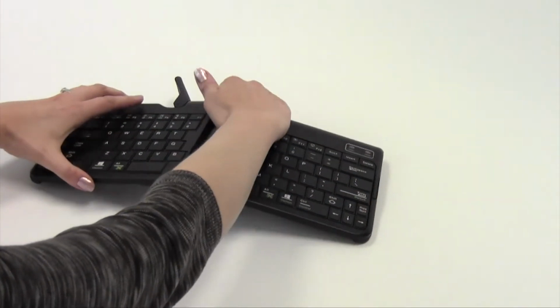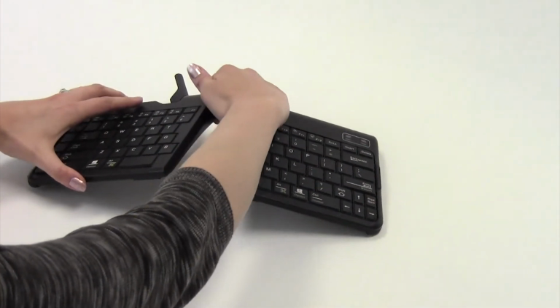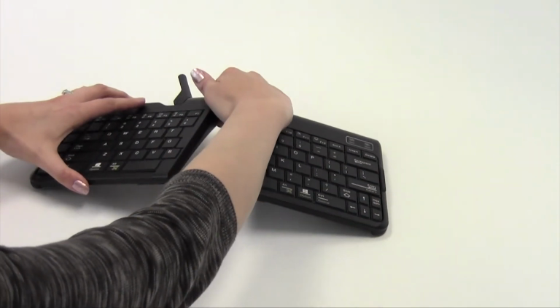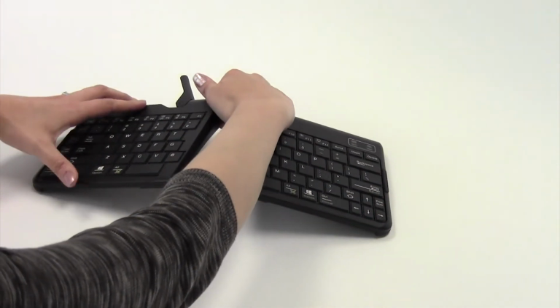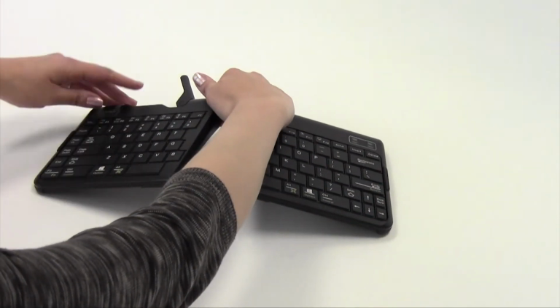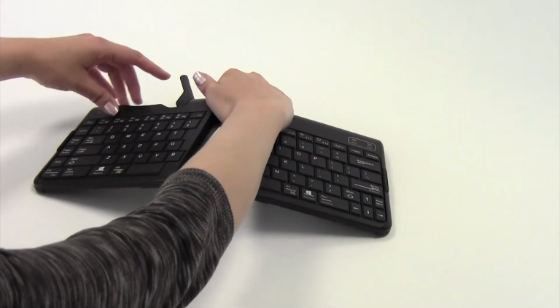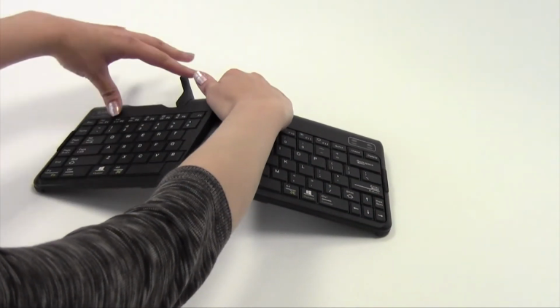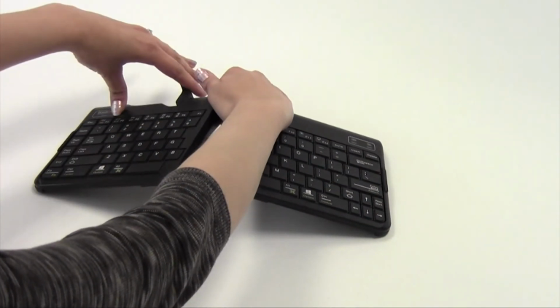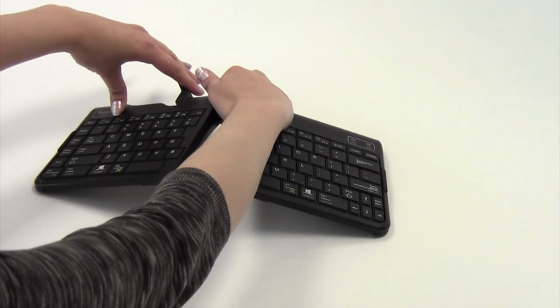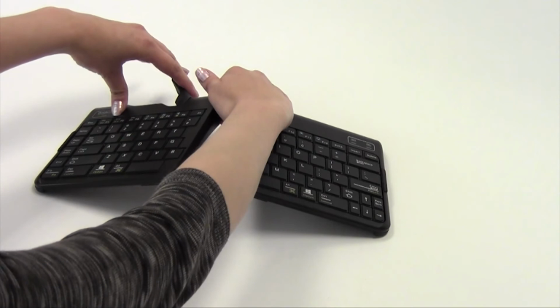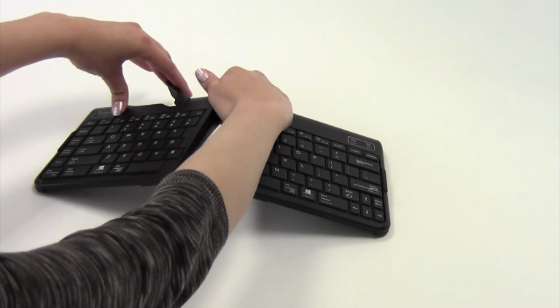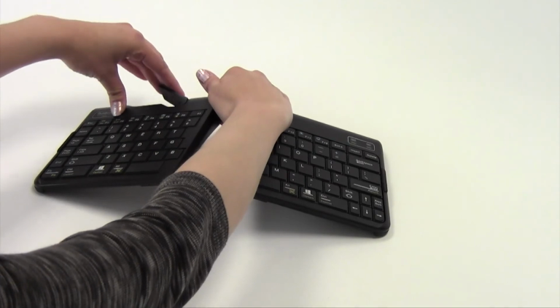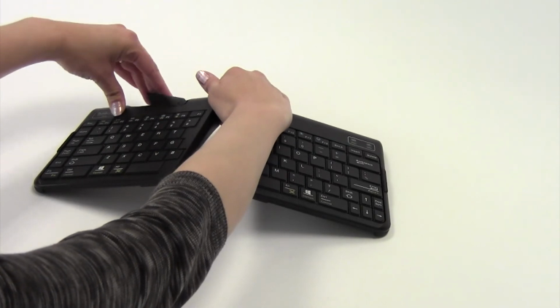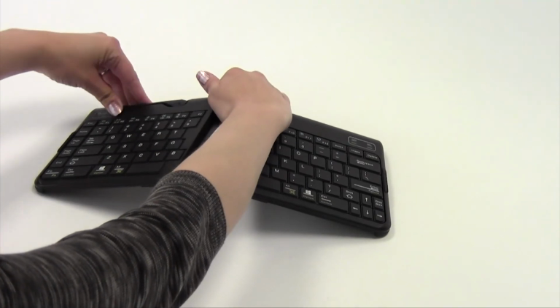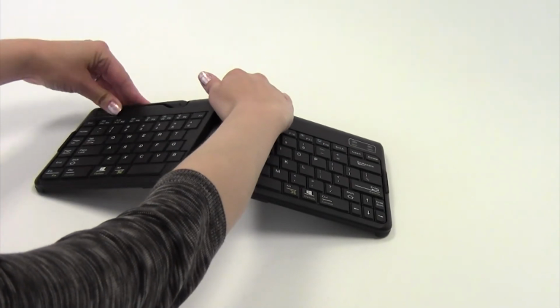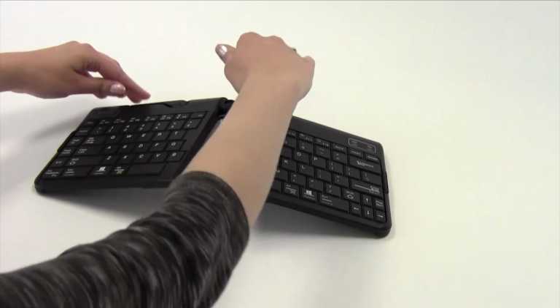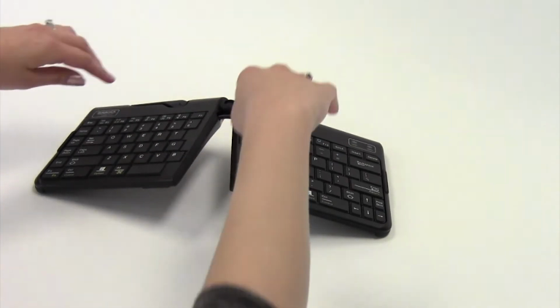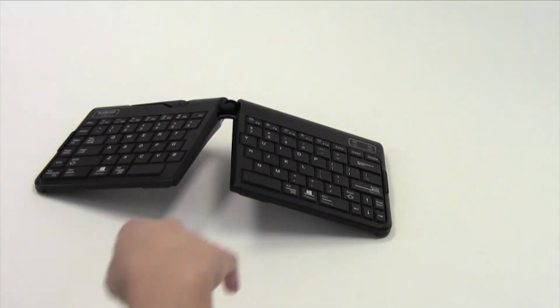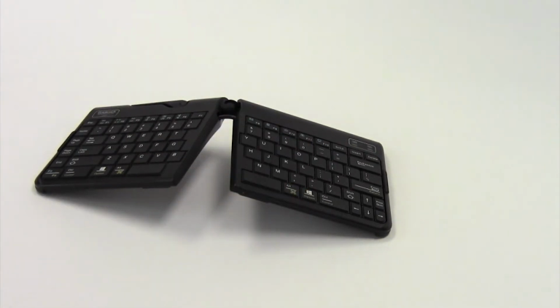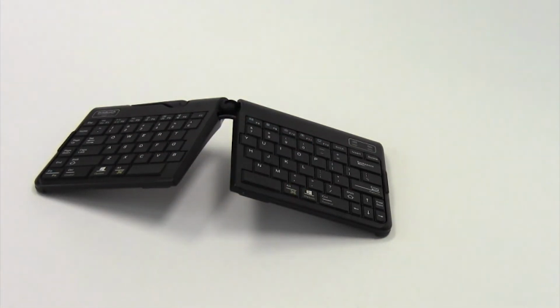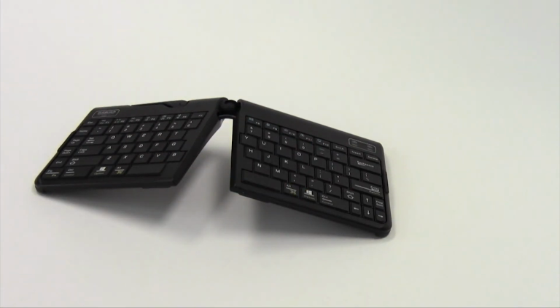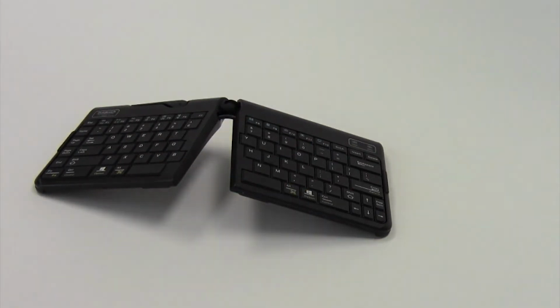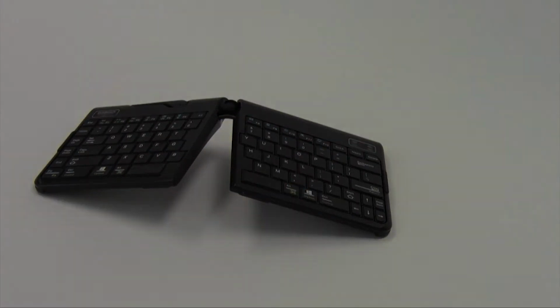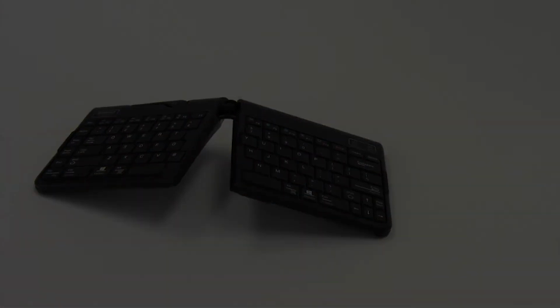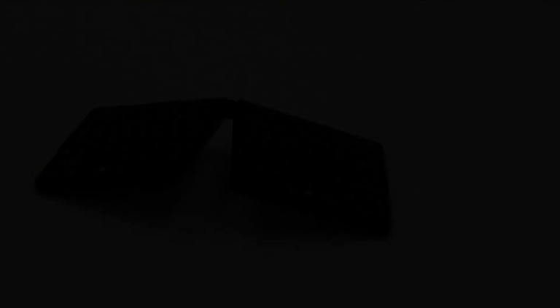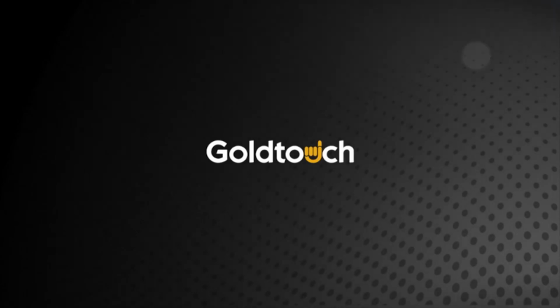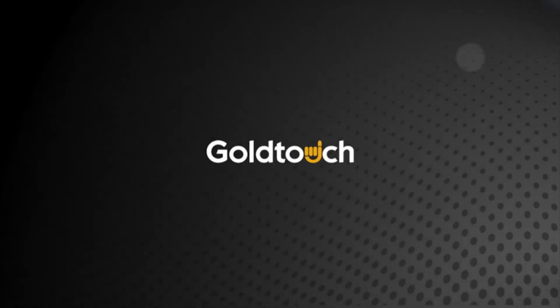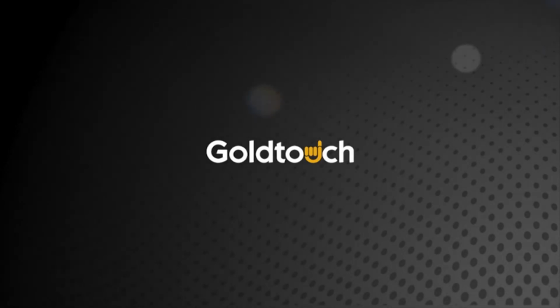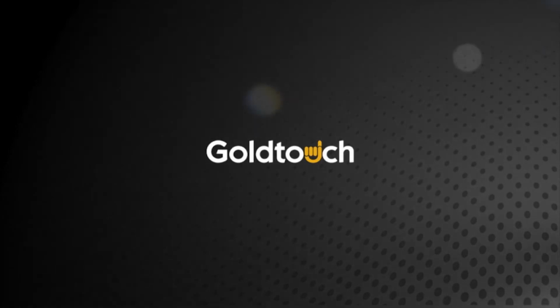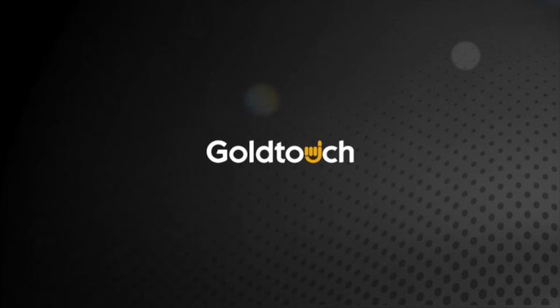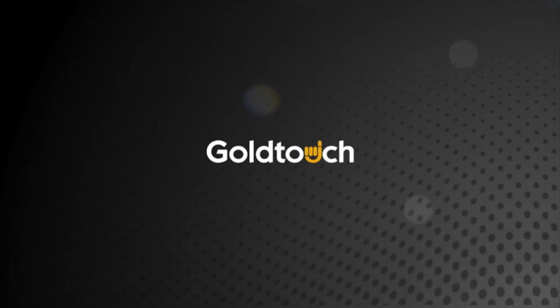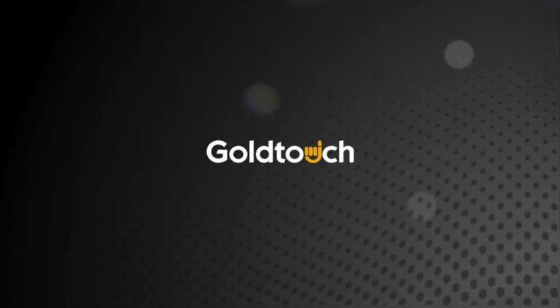Or make your comfort typing adjustment and then push the latch handle back into the closed and locked position. Thanks for watching.